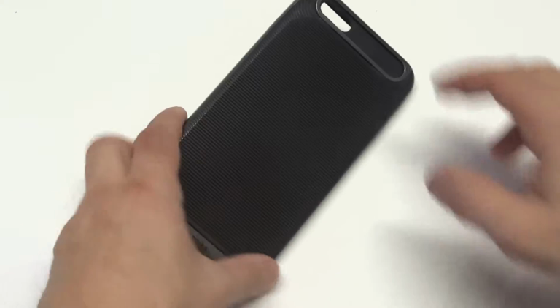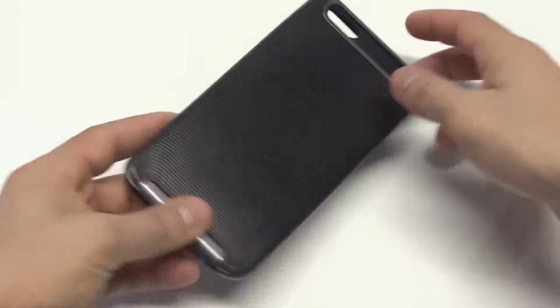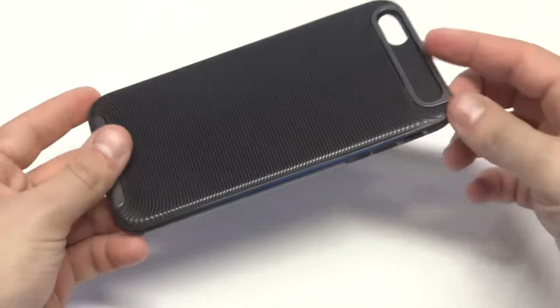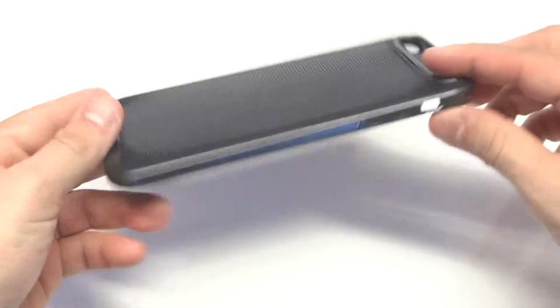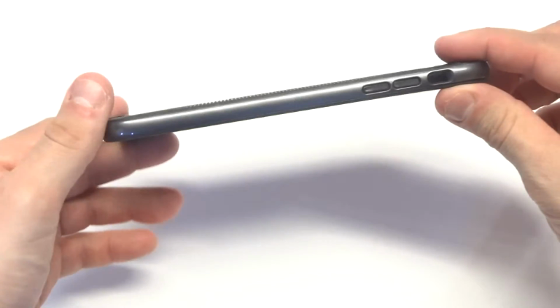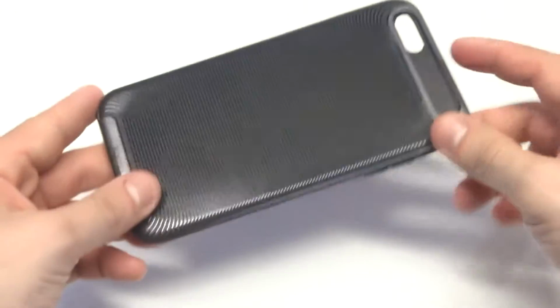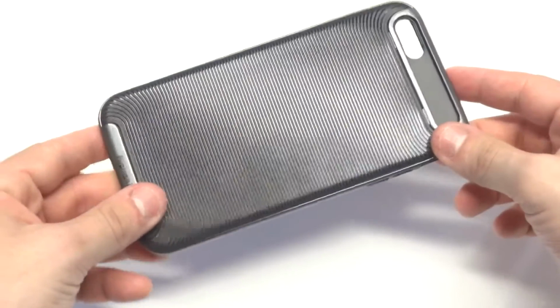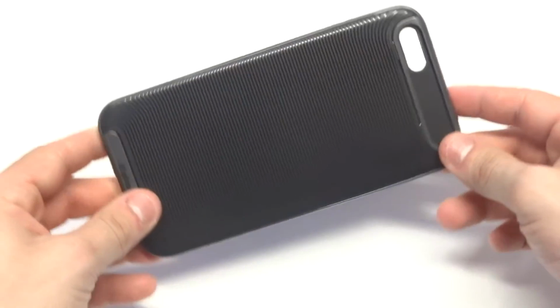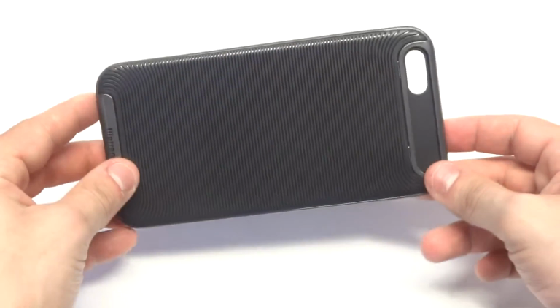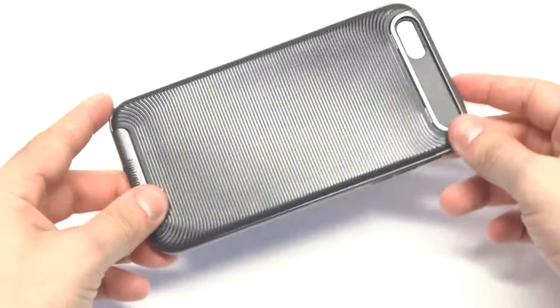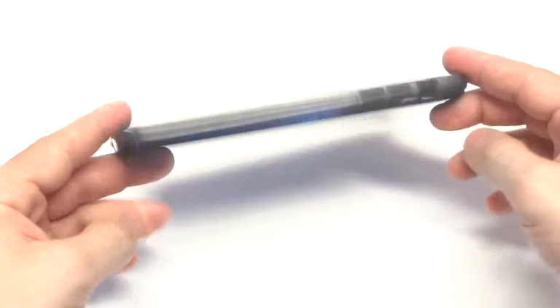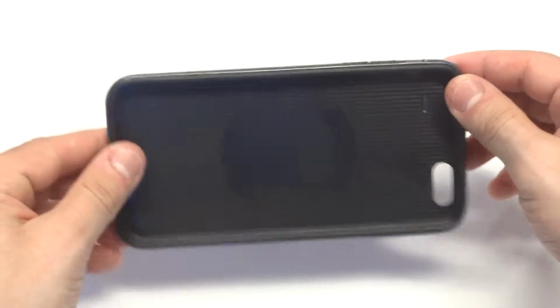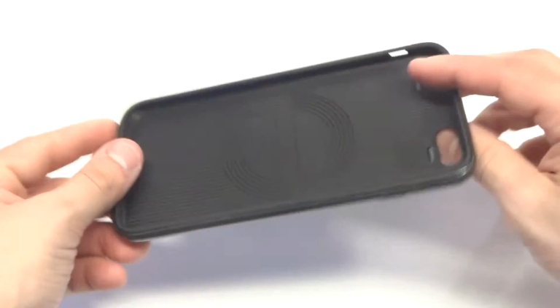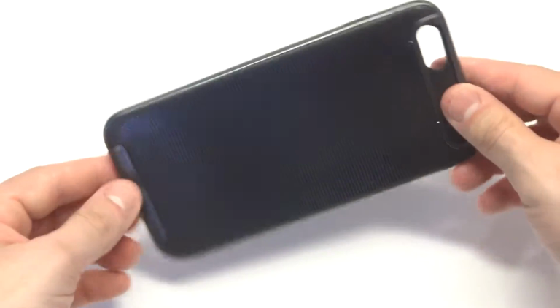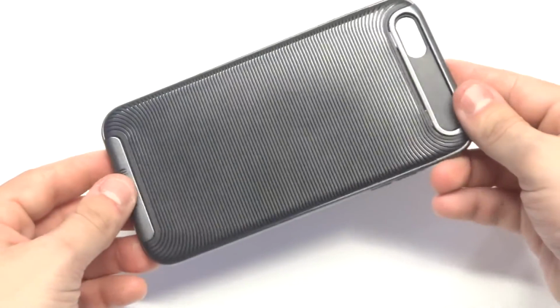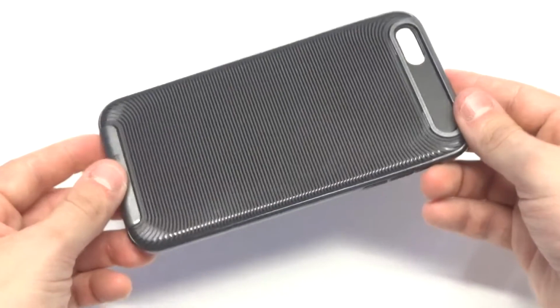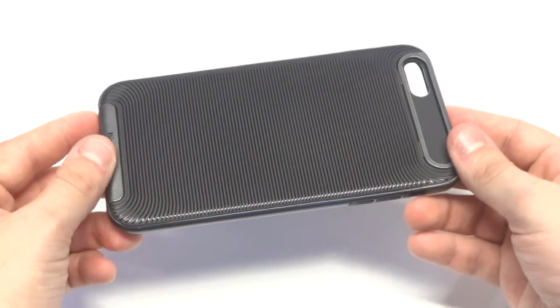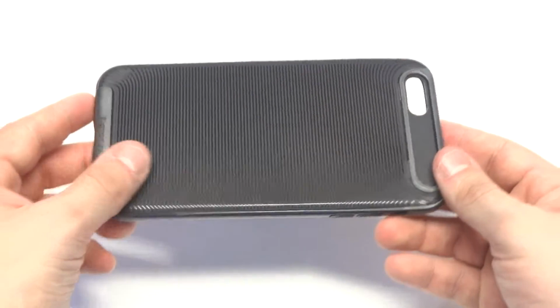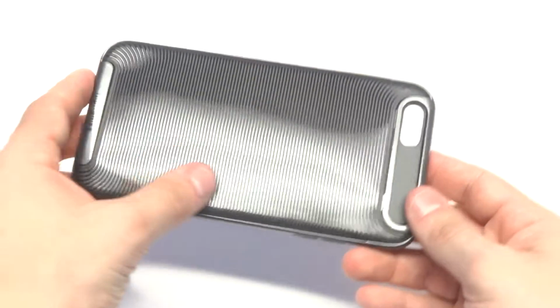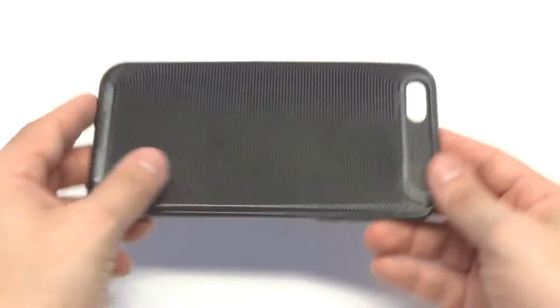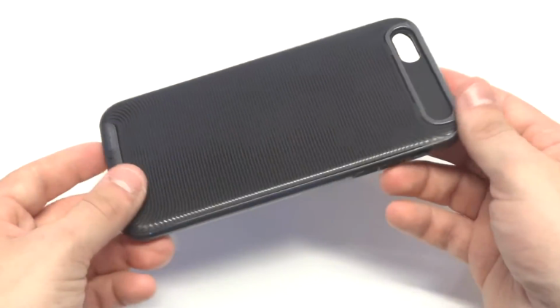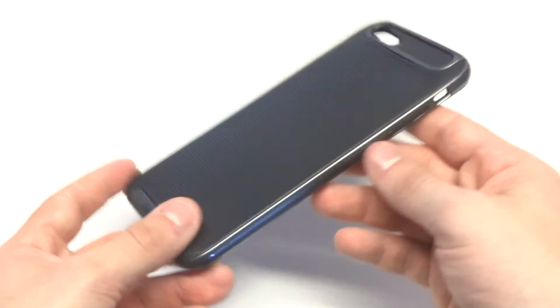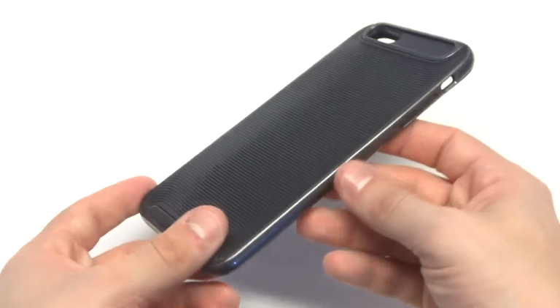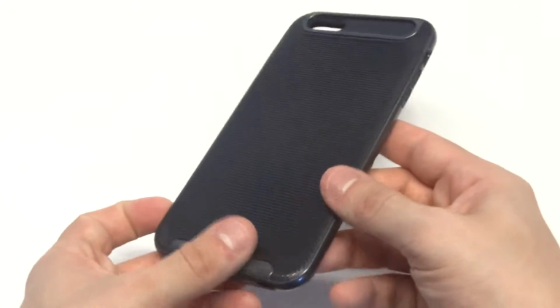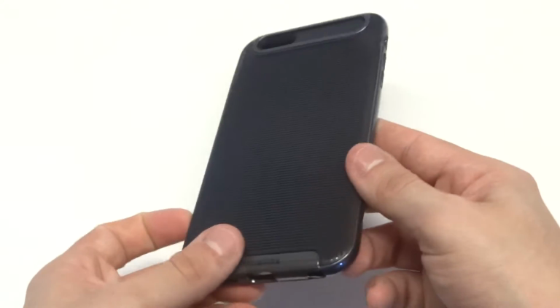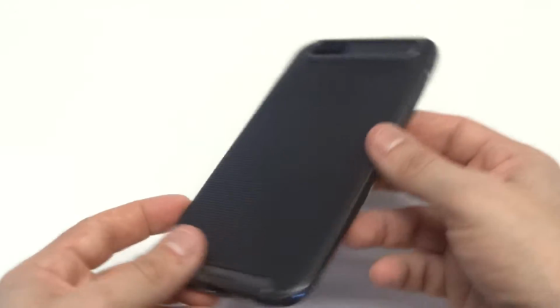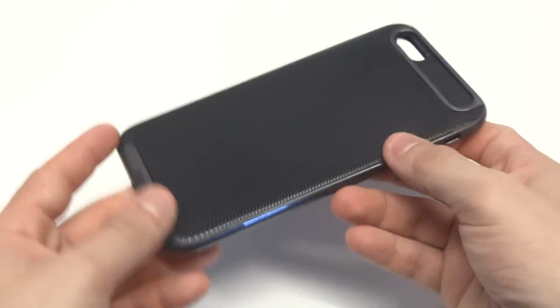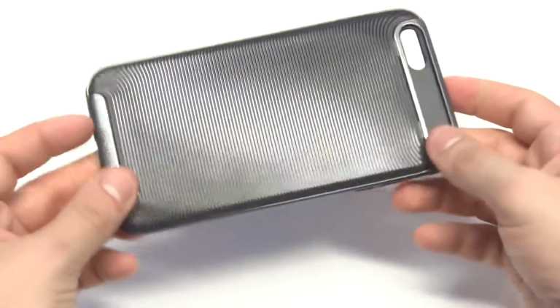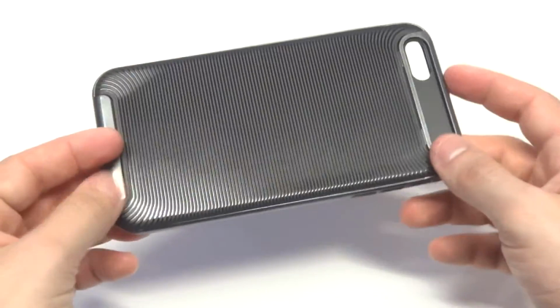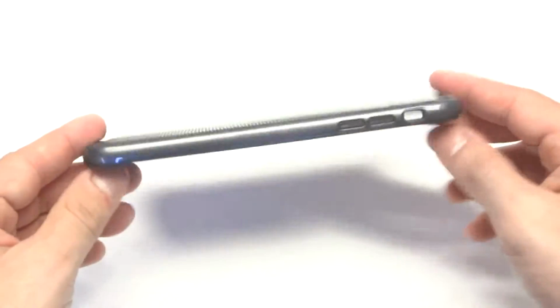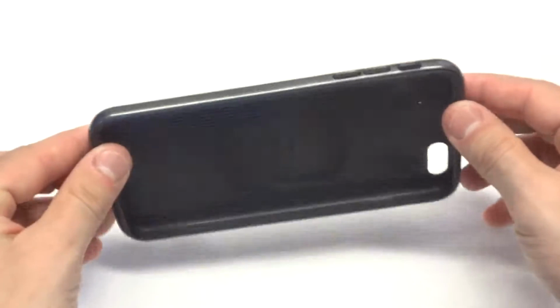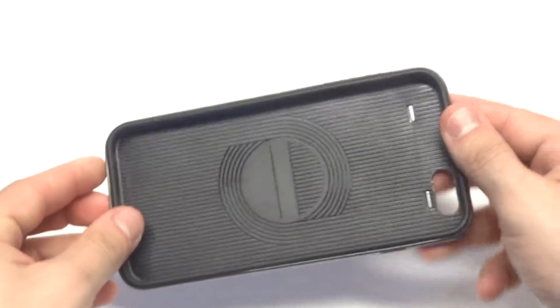The case itself is a very lightweight thin case, so it's not going to add any bulk to your iPhone, which is really nice. The case weighs under 2 ounces and it's extremely well made. It's a custom design of ours. It's got a removable bumper and I'll show you guys that in just a second how it comes off.